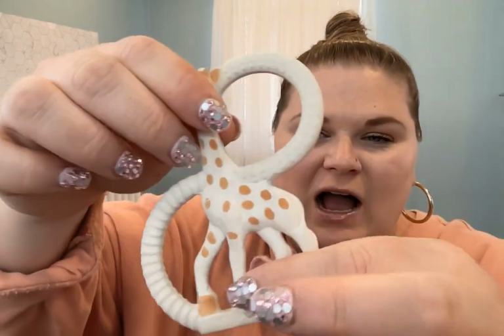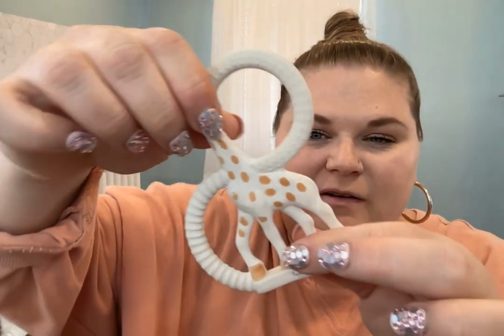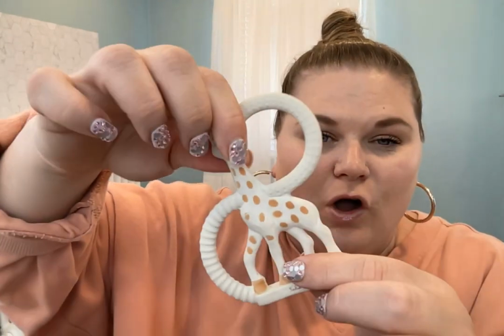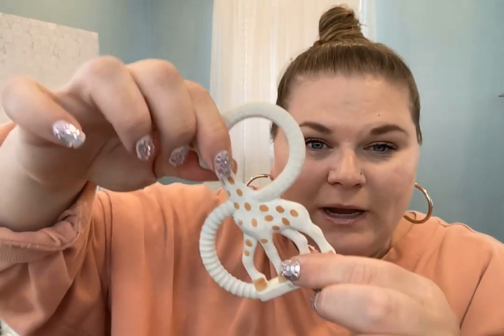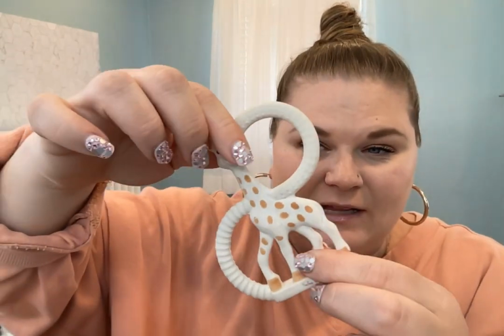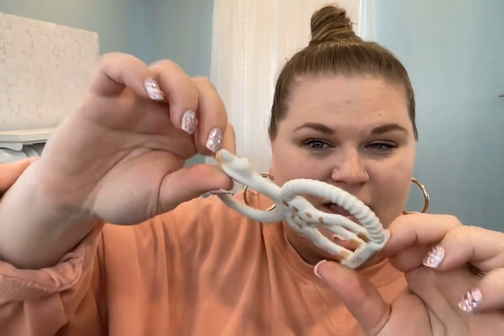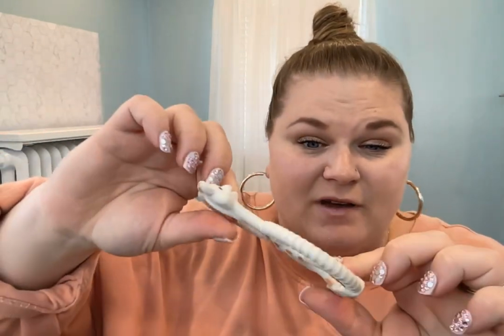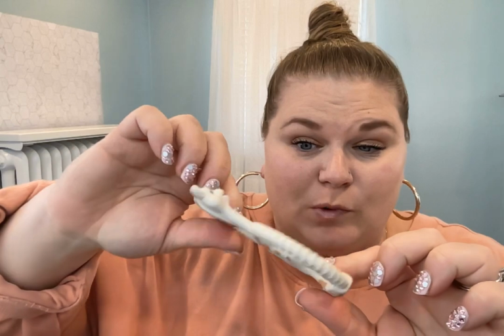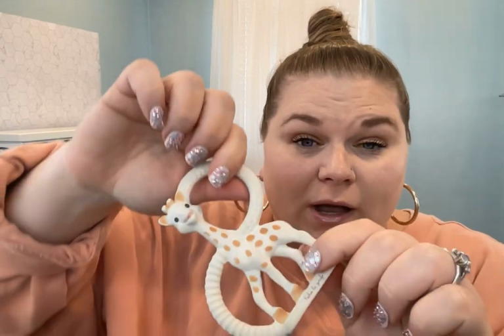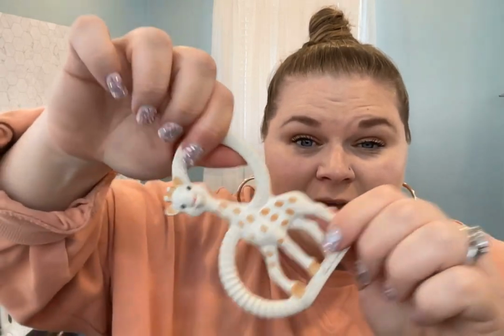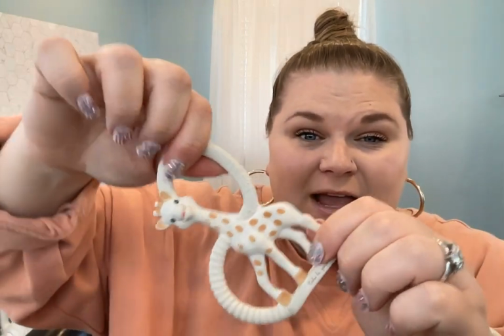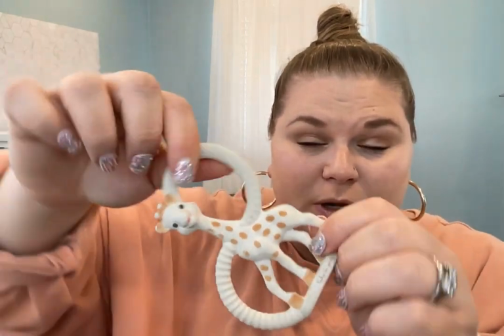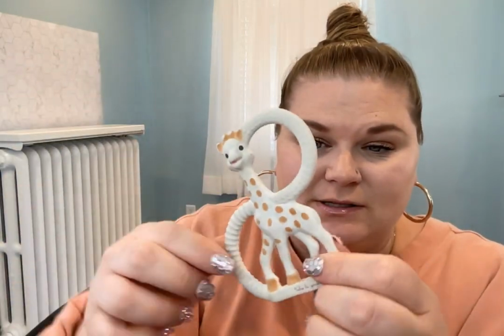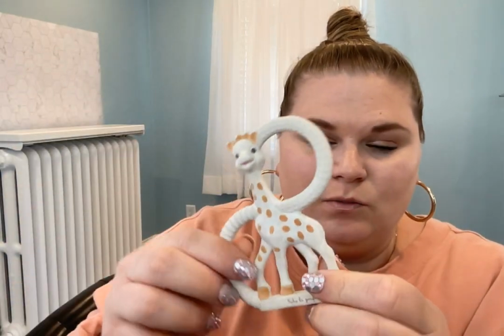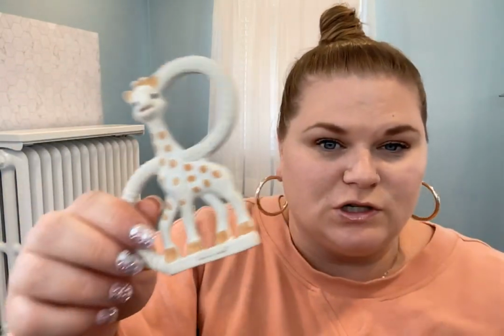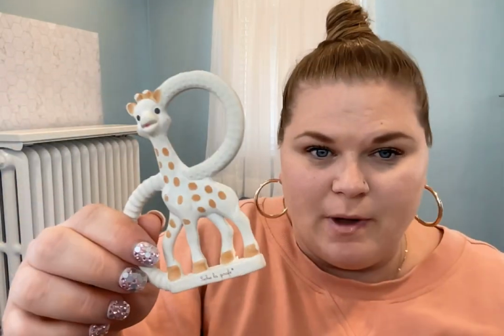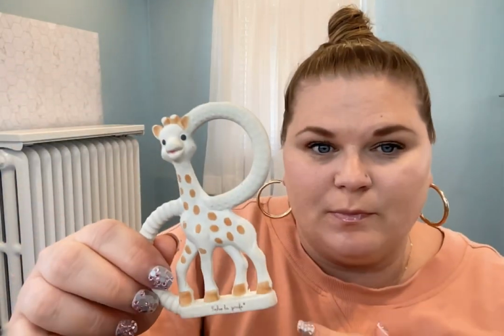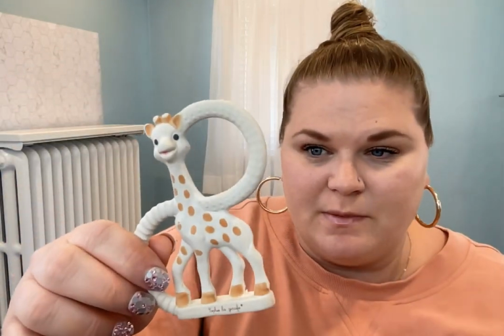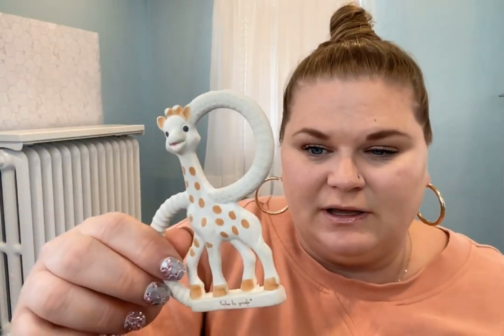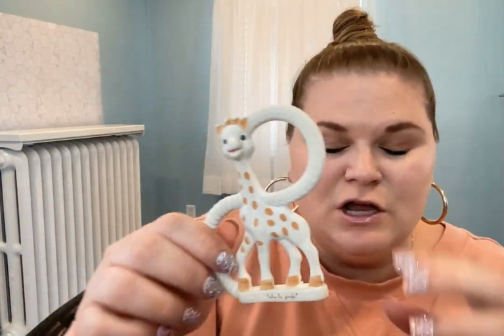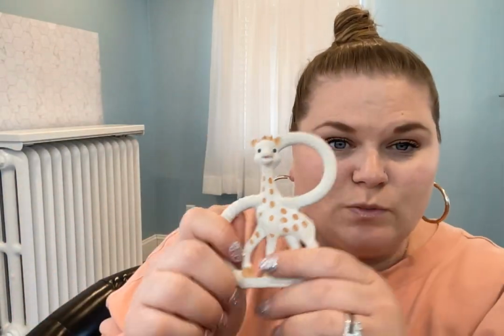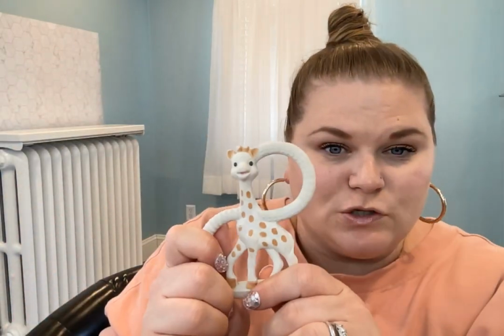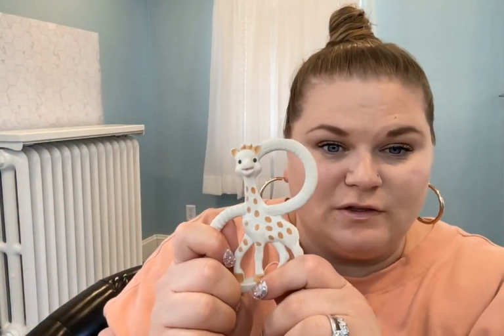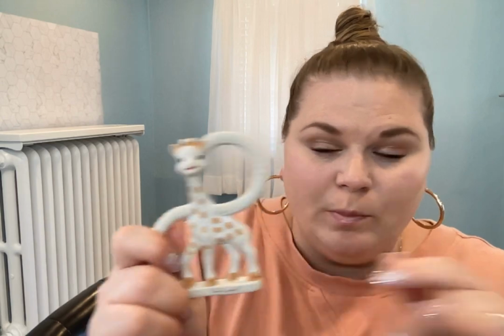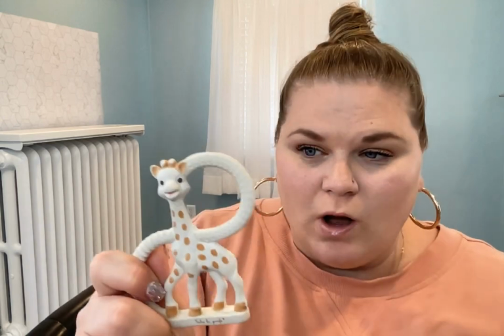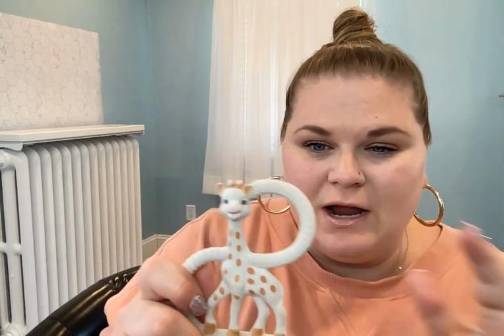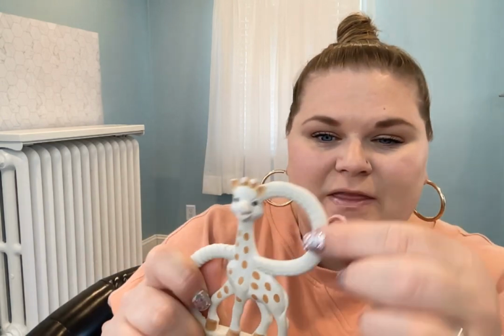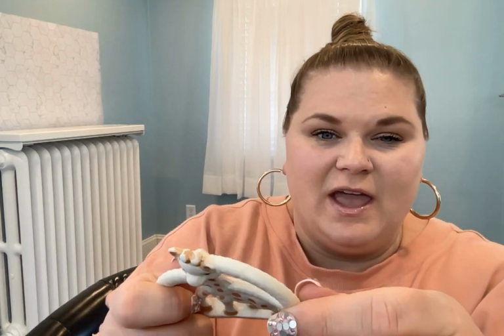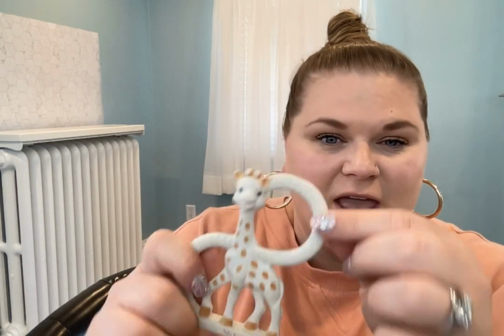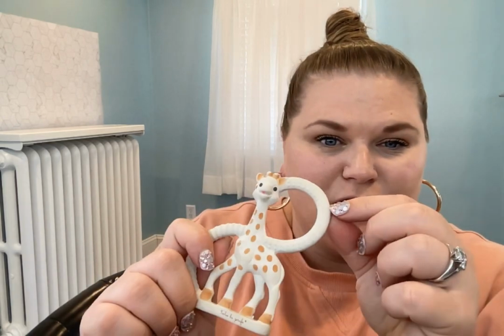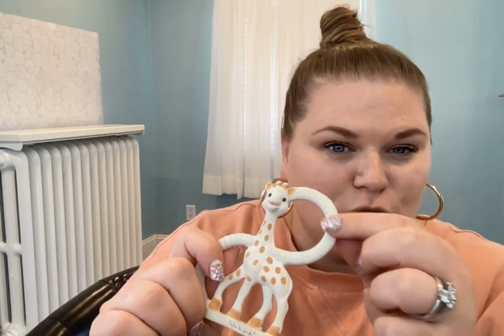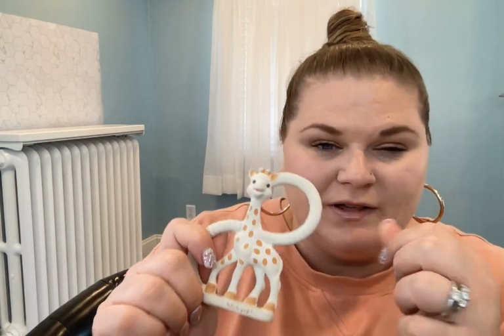I've had them for all my kids and they have never broken, and you can easily wash them up, get them clean — just wash with soap and water.